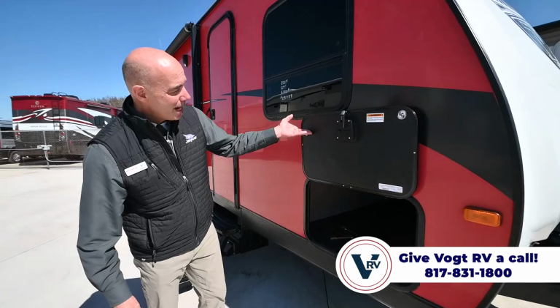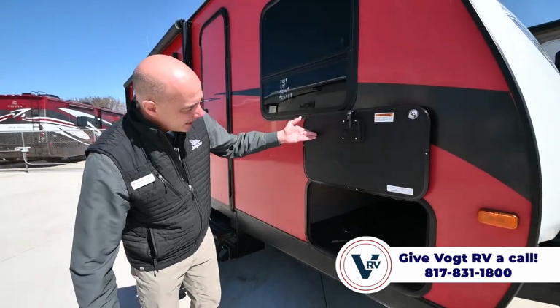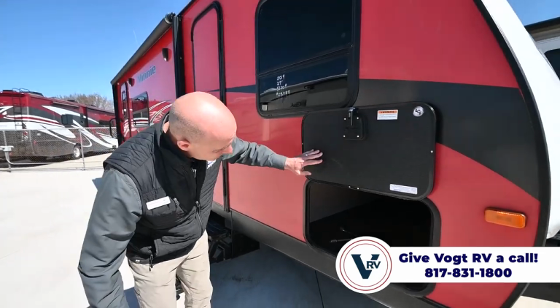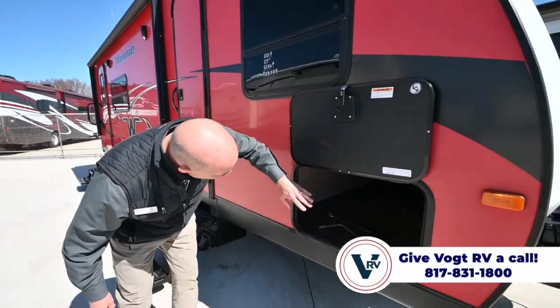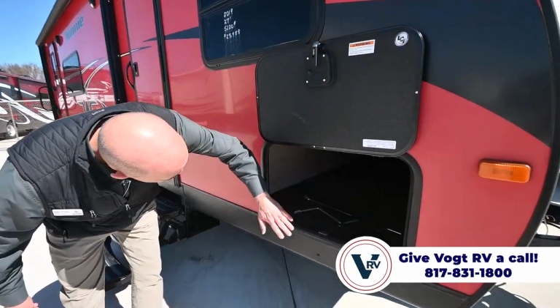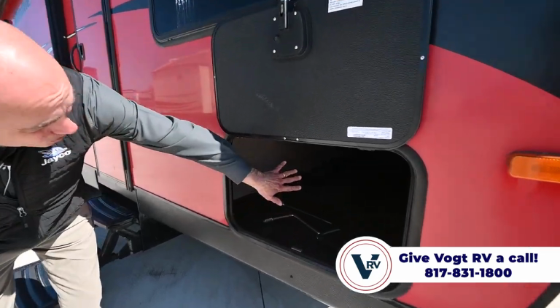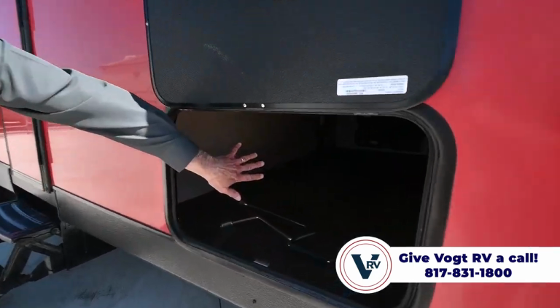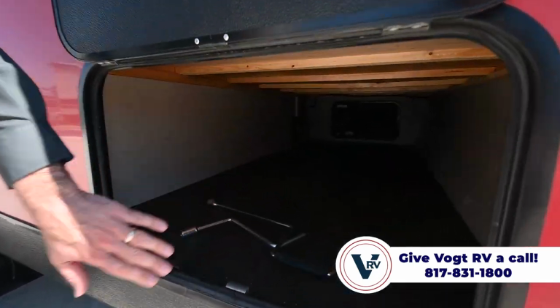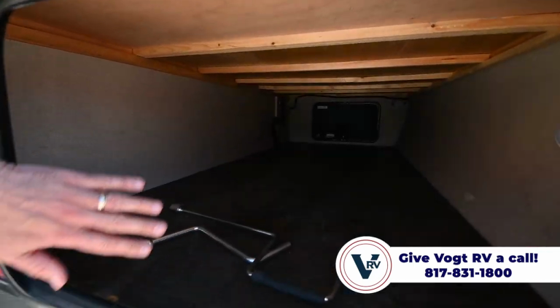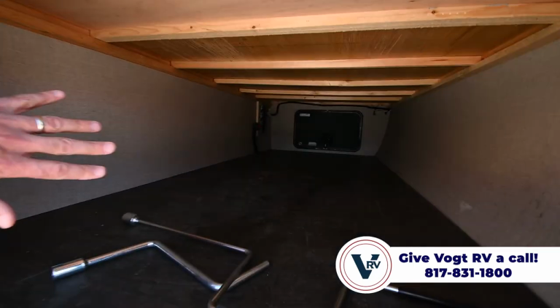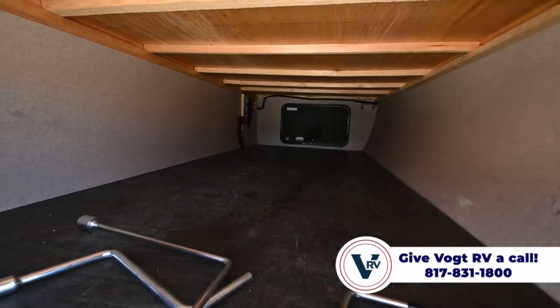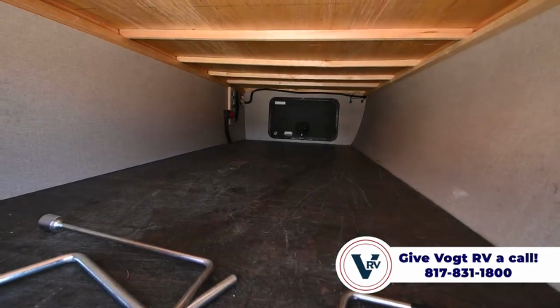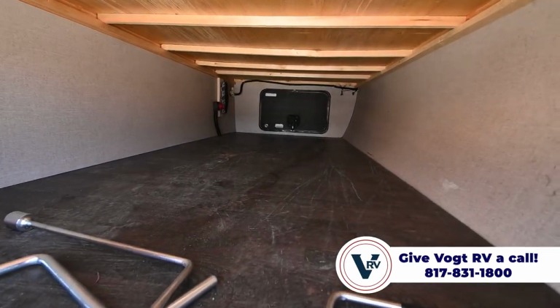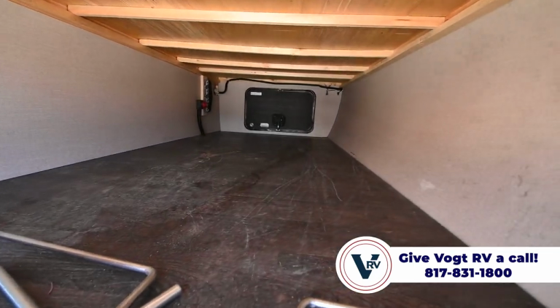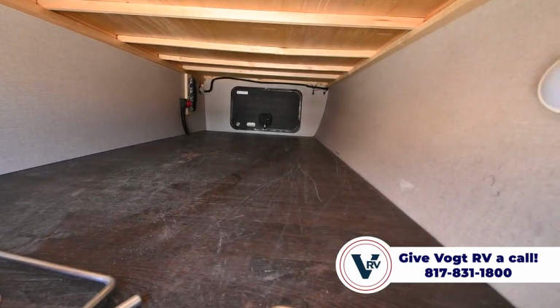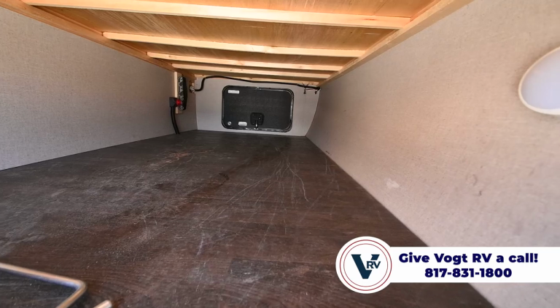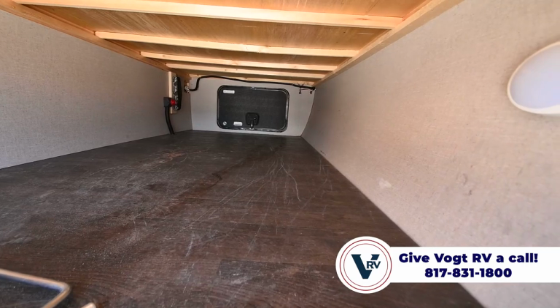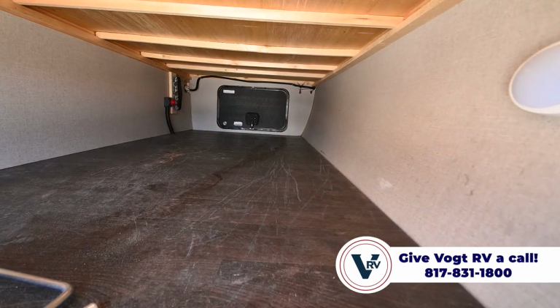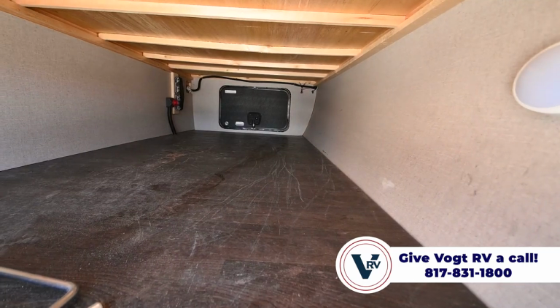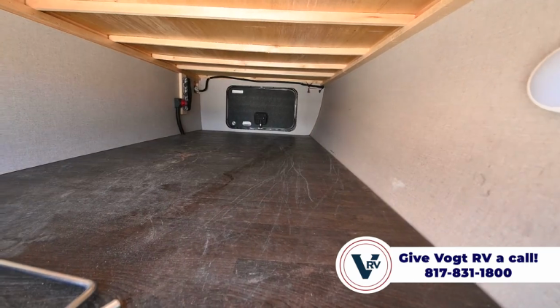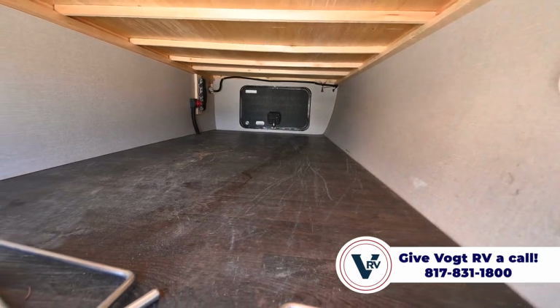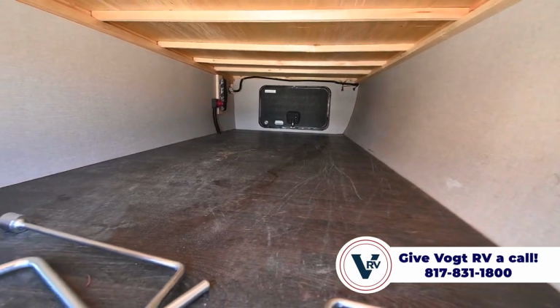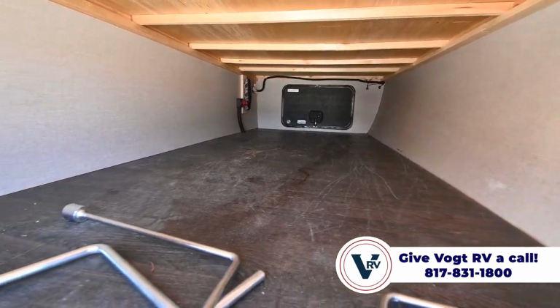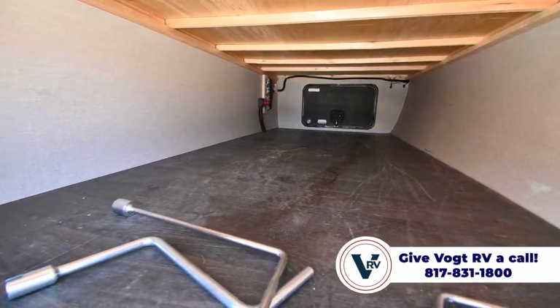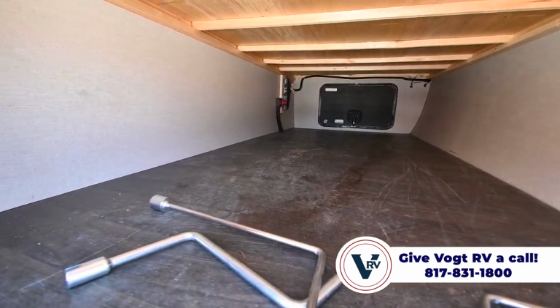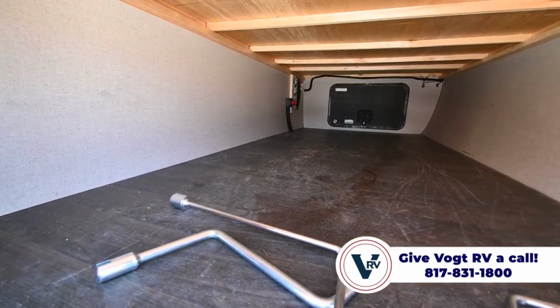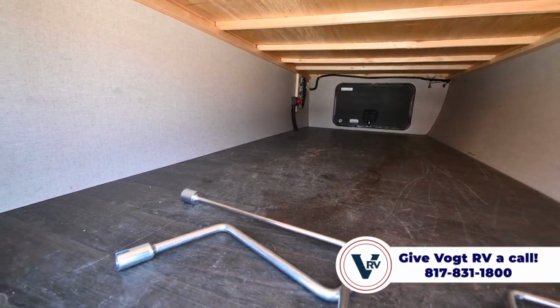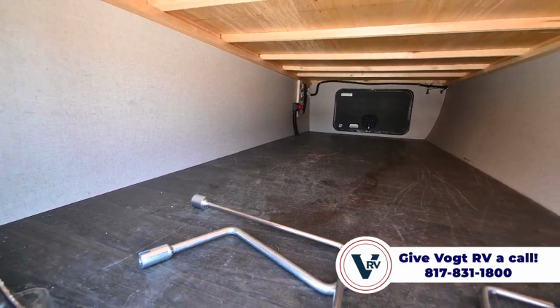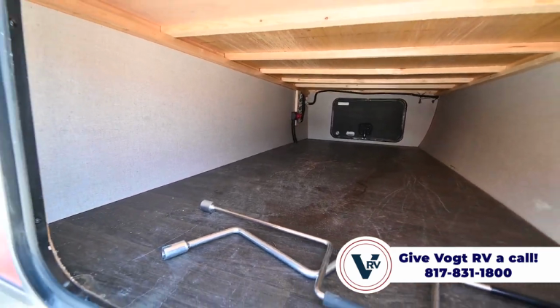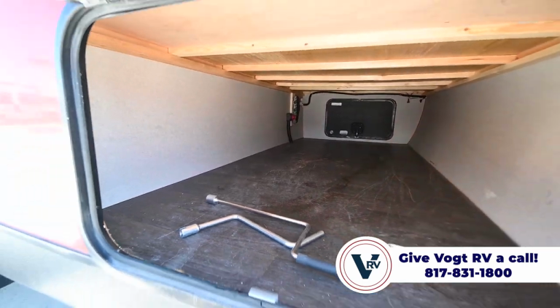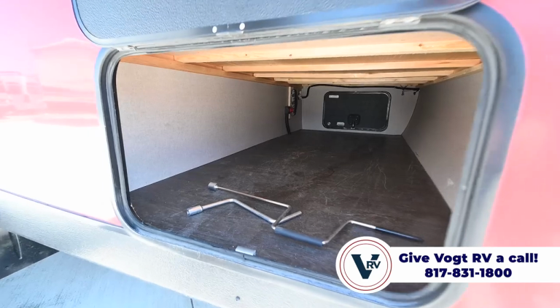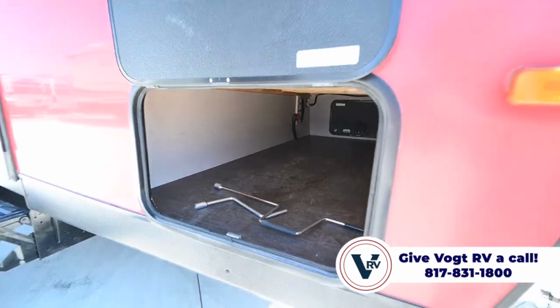Magnet catches on the pass-through storage, which is real clean and goes all the way to the other side. It's lighted in there, so it makes it easy to find all your camping gear after dark.